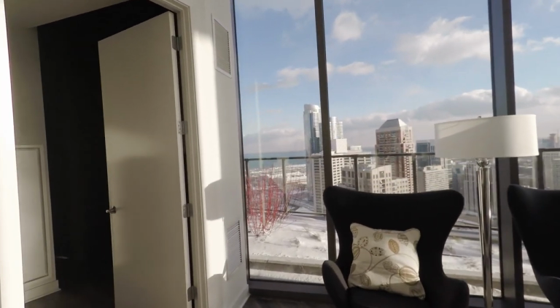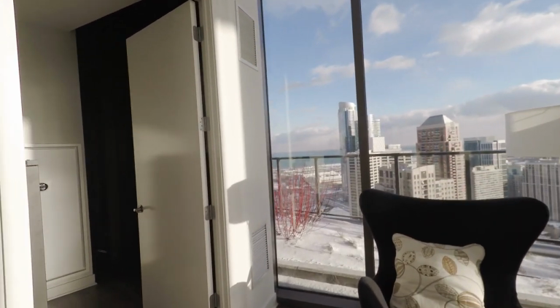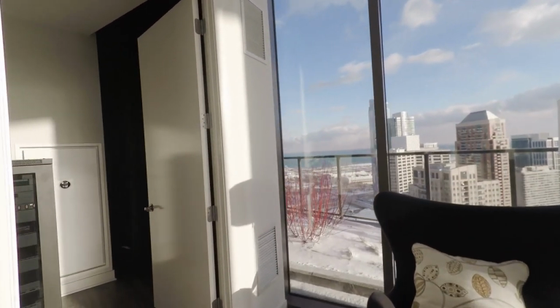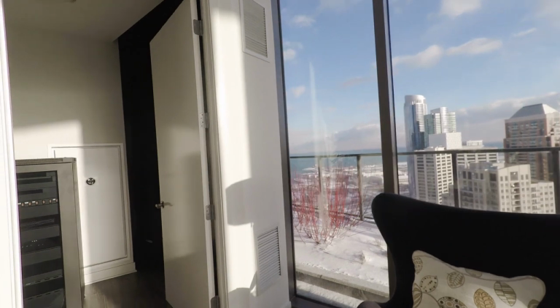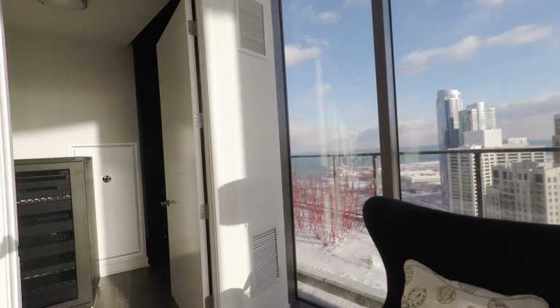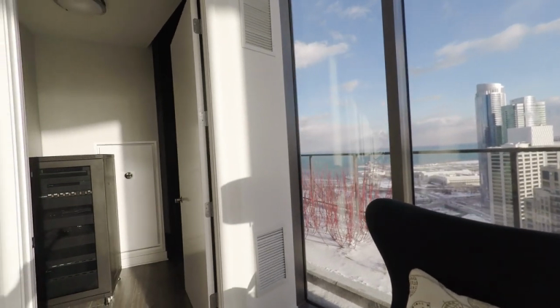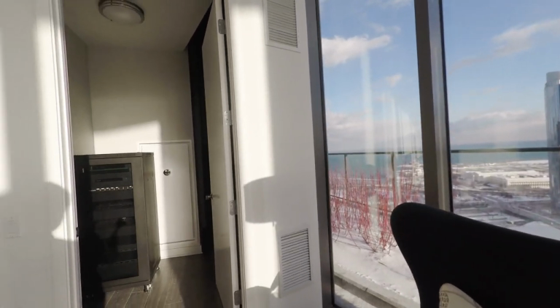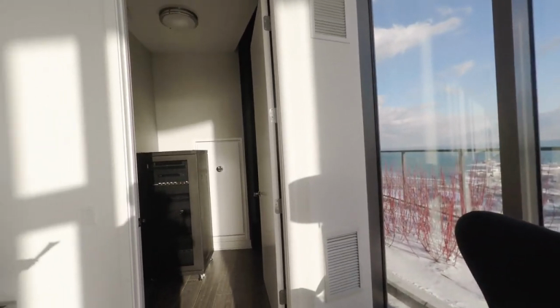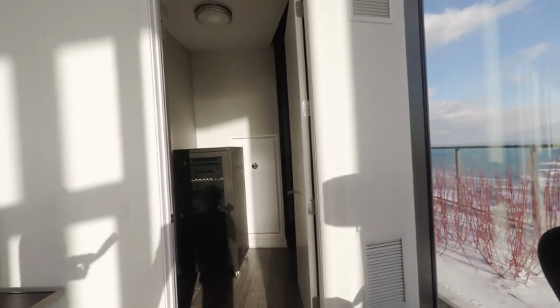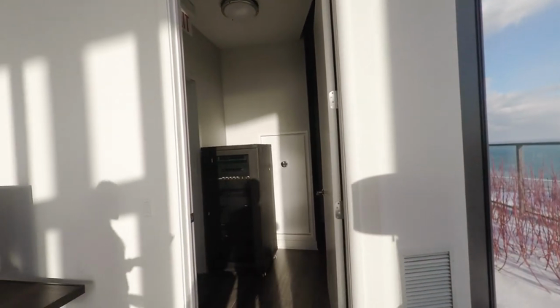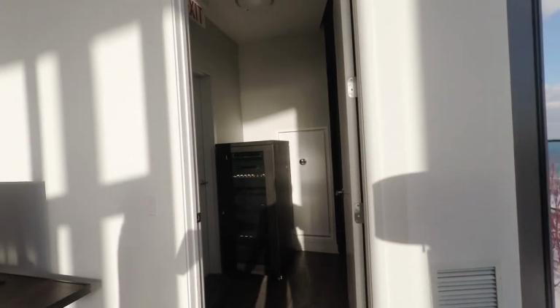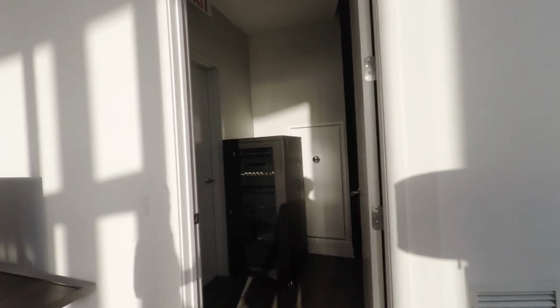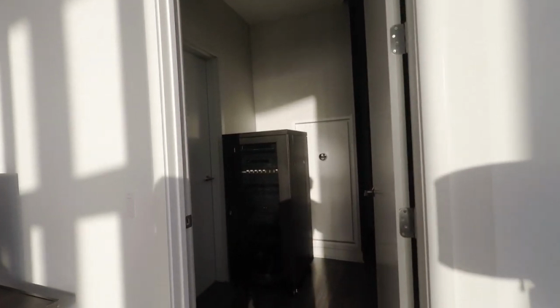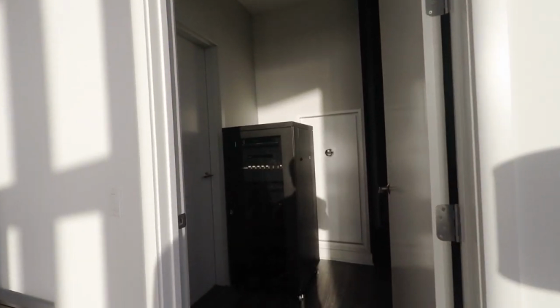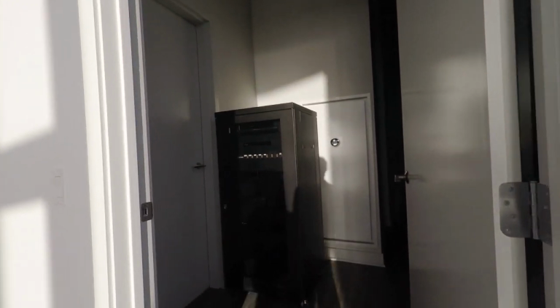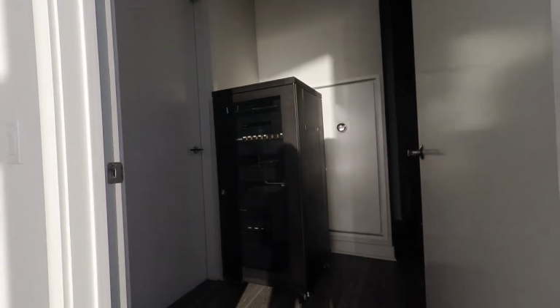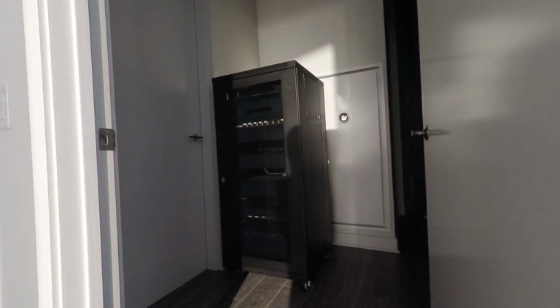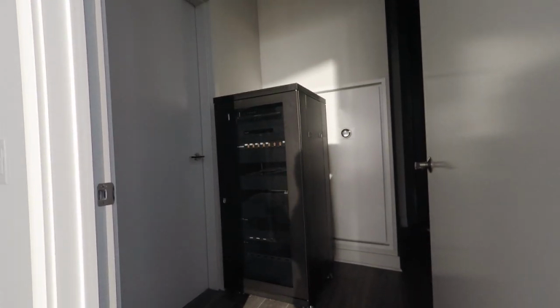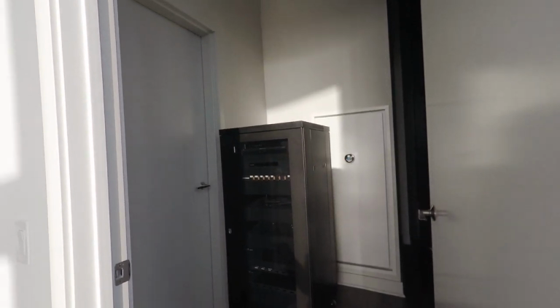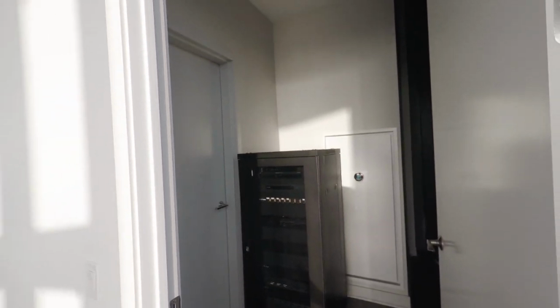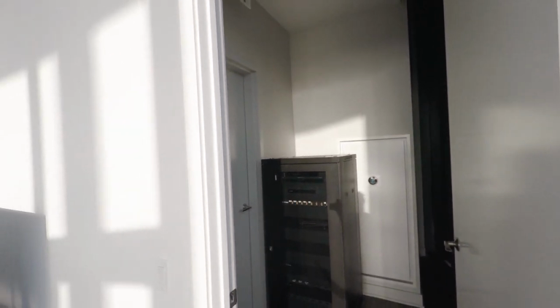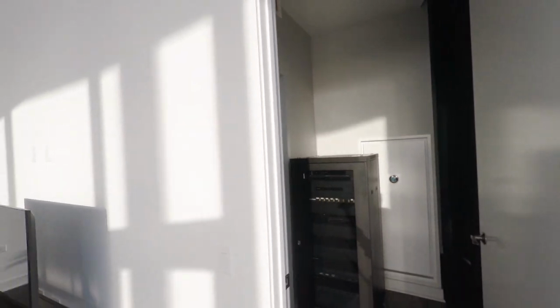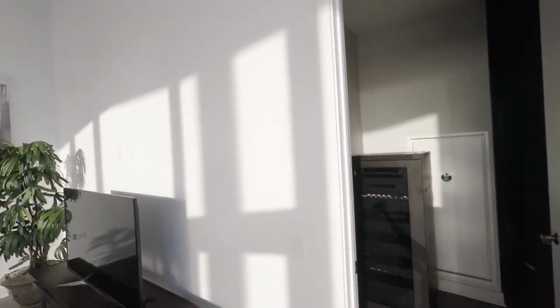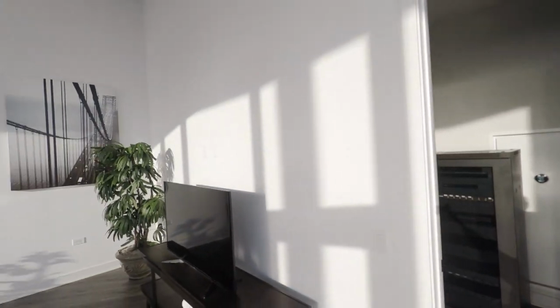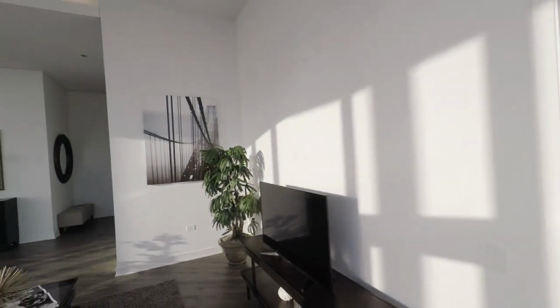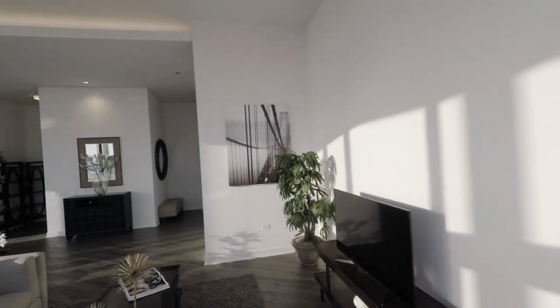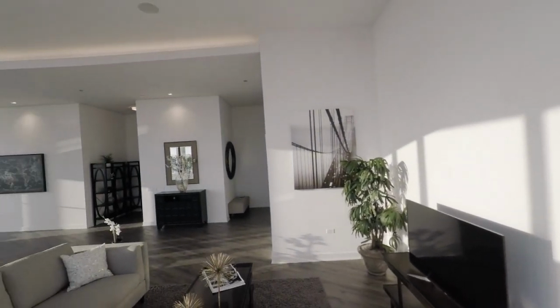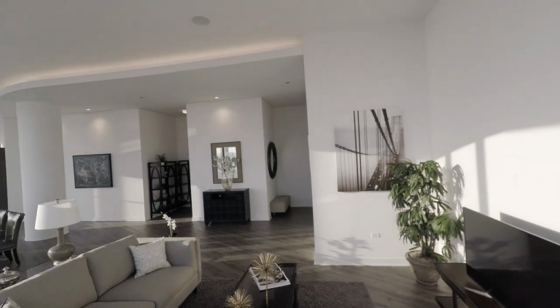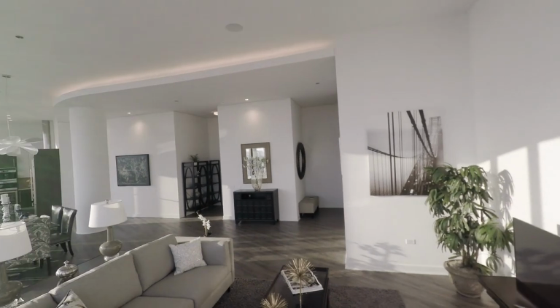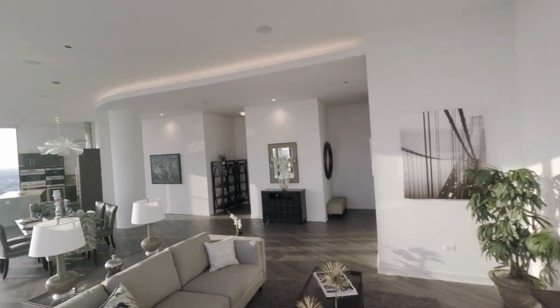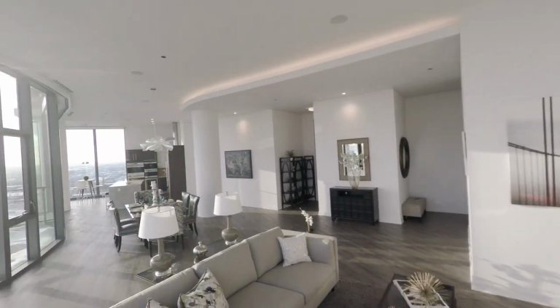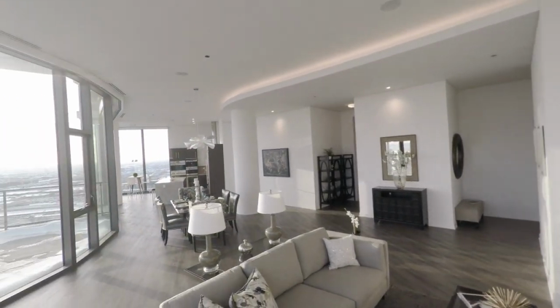This is the dedicated AV closet to store electronics for the apartment. Also notice the rope lighting and ambient lighting throughout the living room.